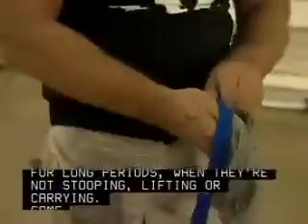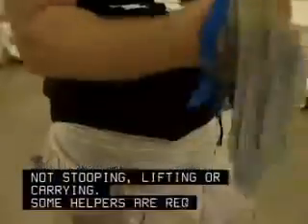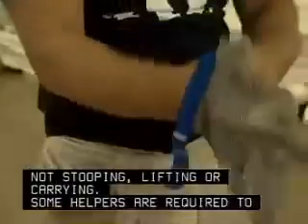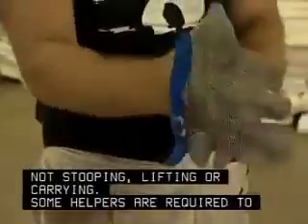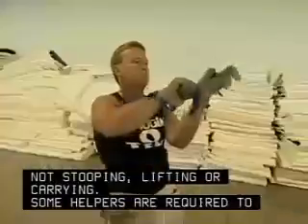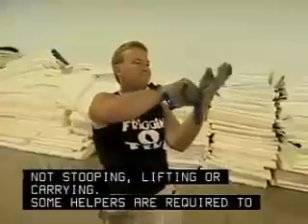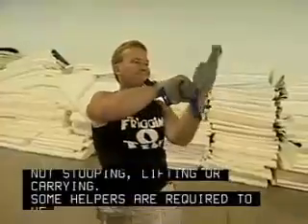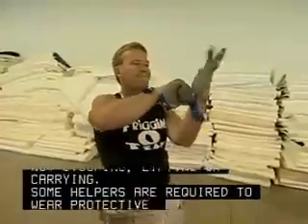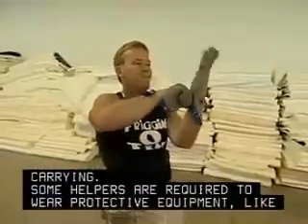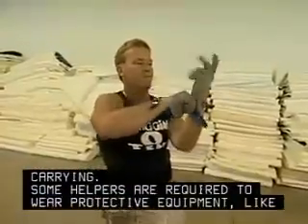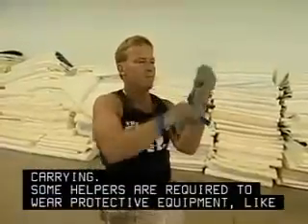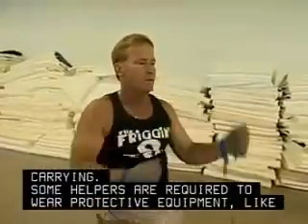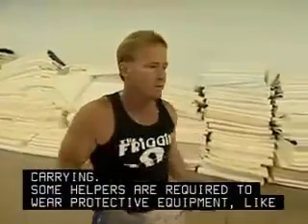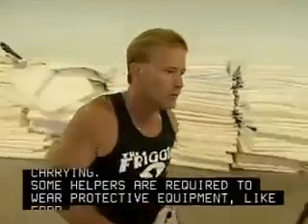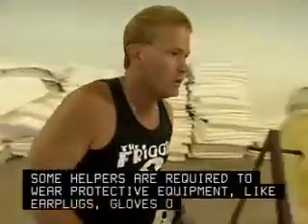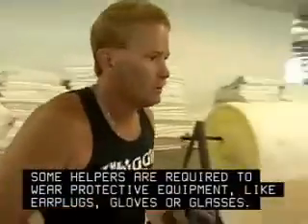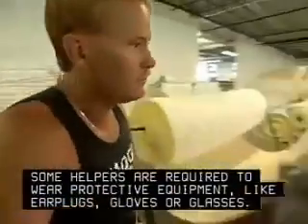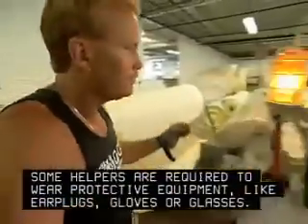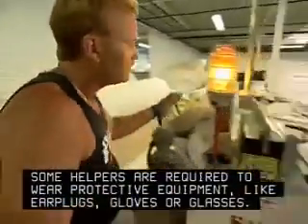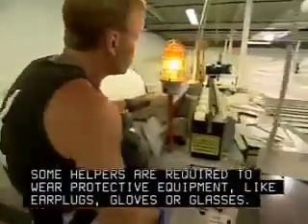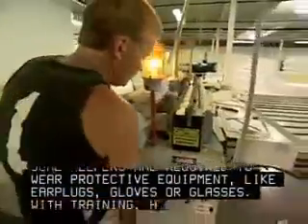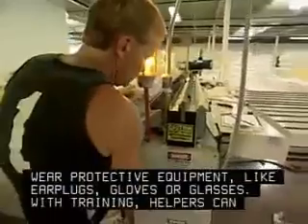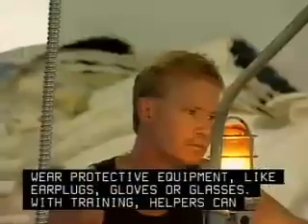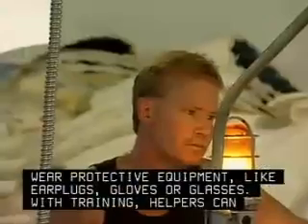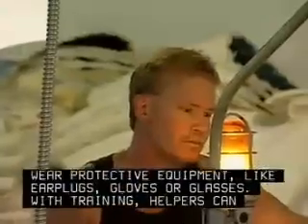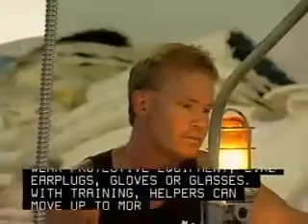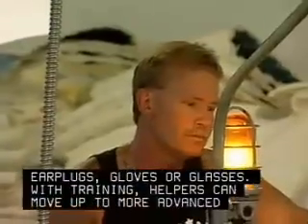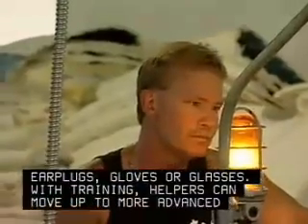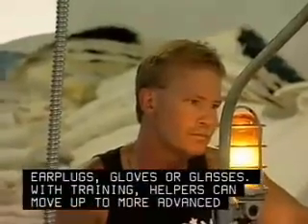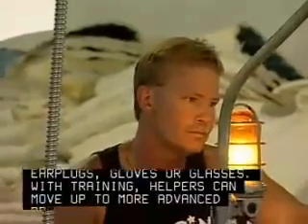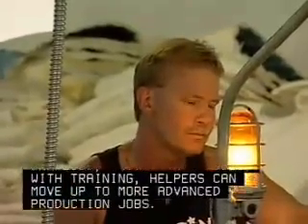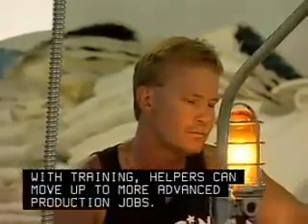Some helpers are required to wear protective equipment like earplugs, gloves, or glasses. With training, helpers can move up to more advanced production jobs.